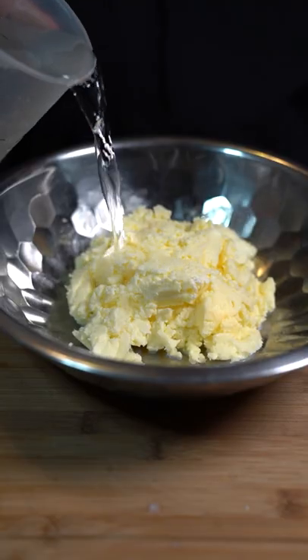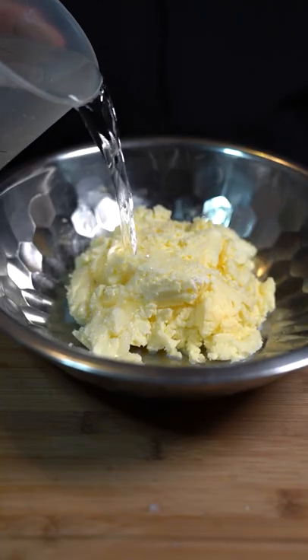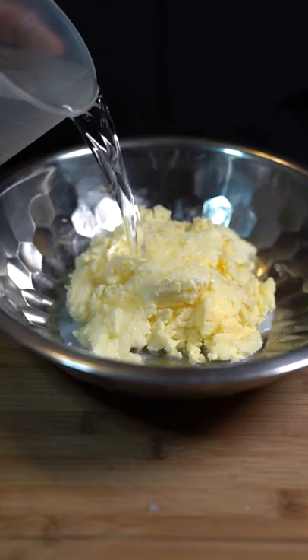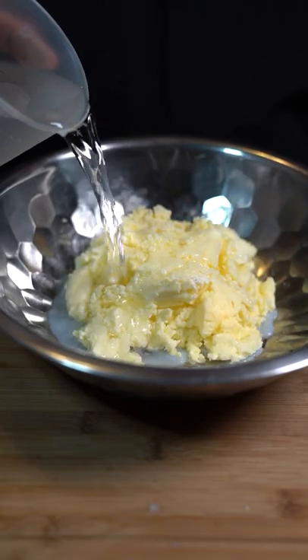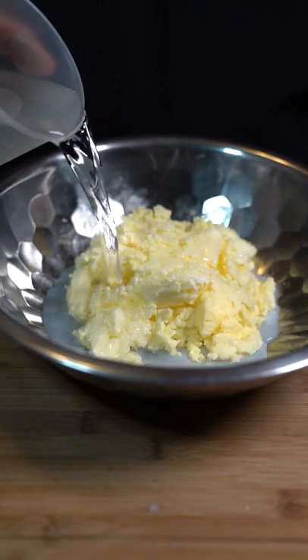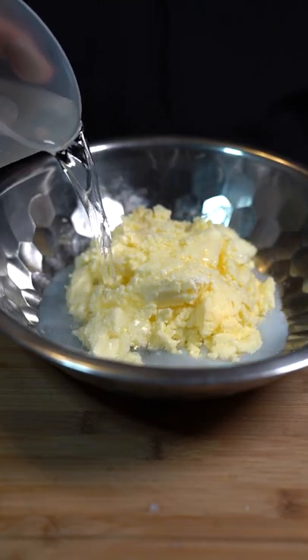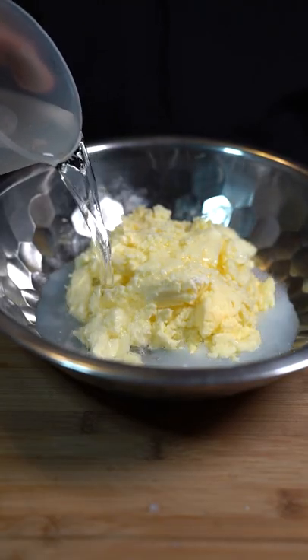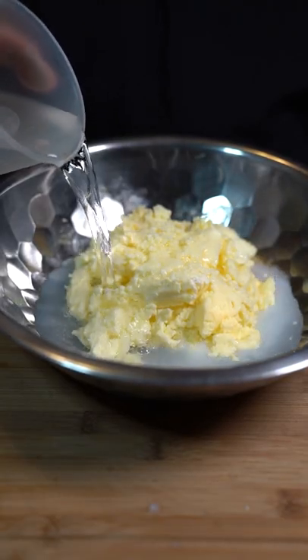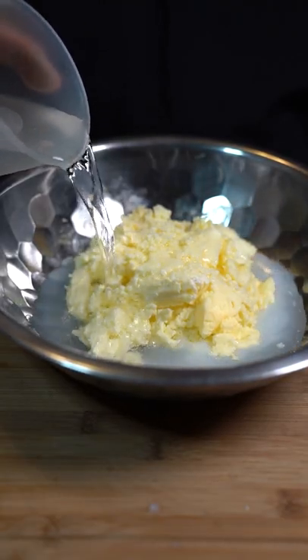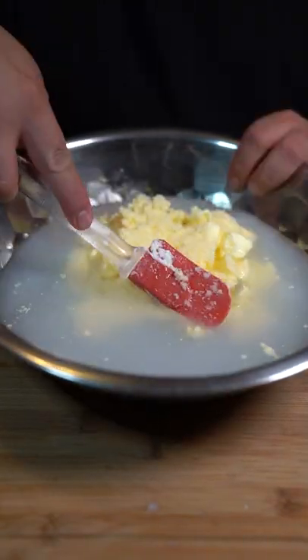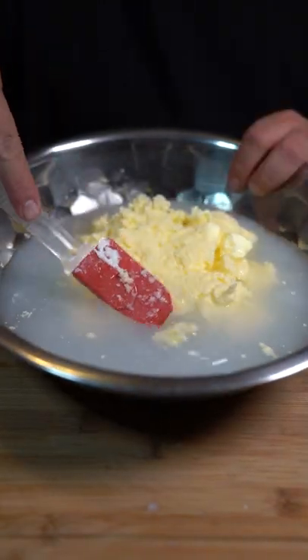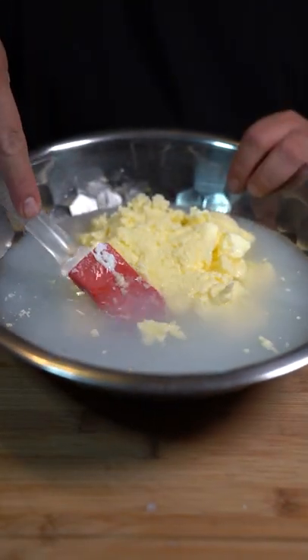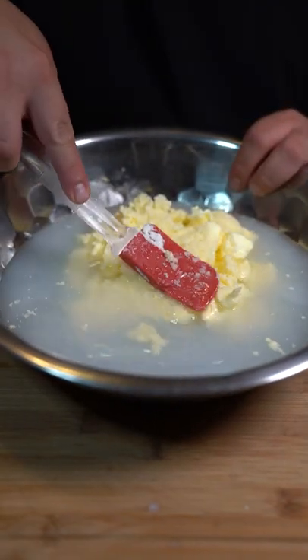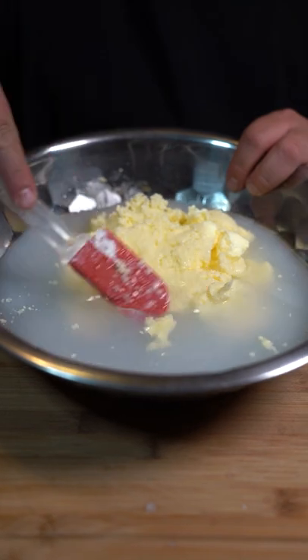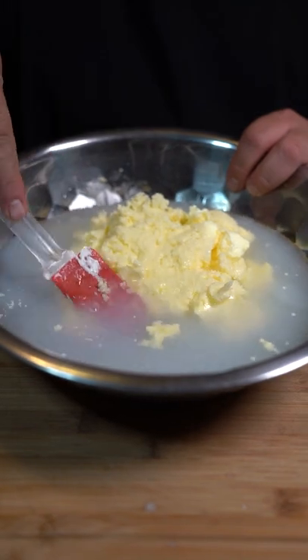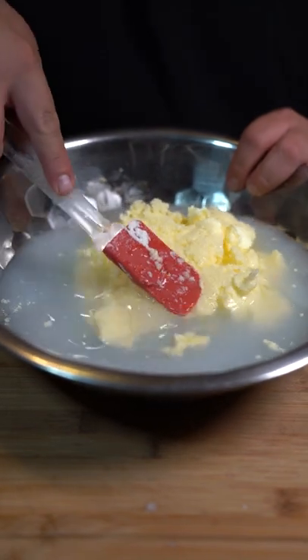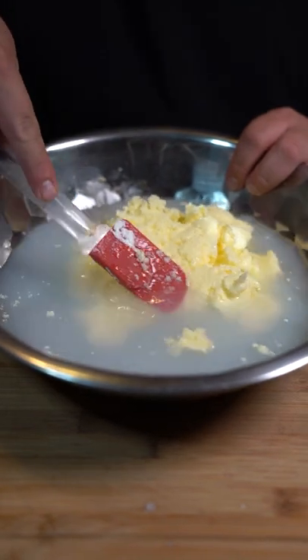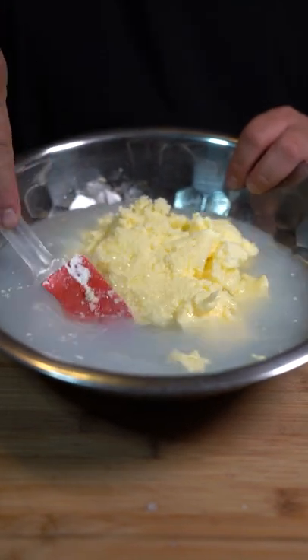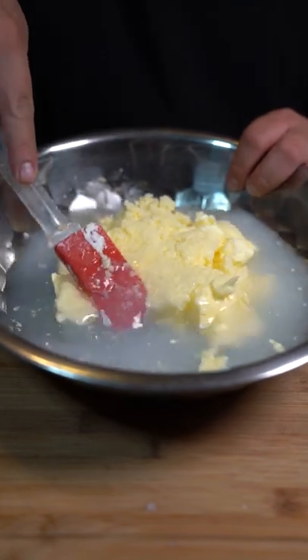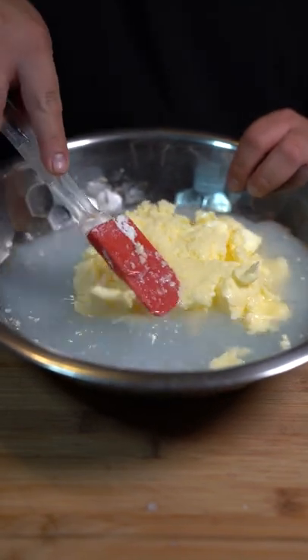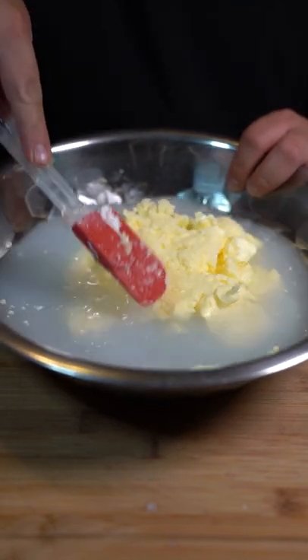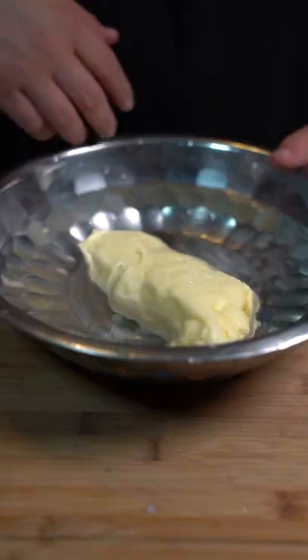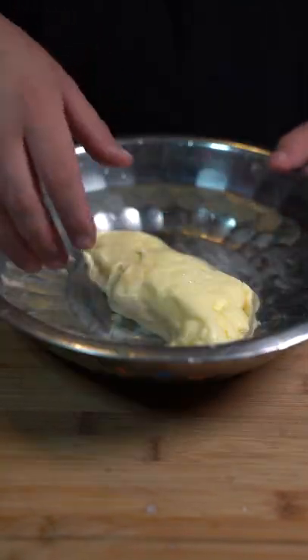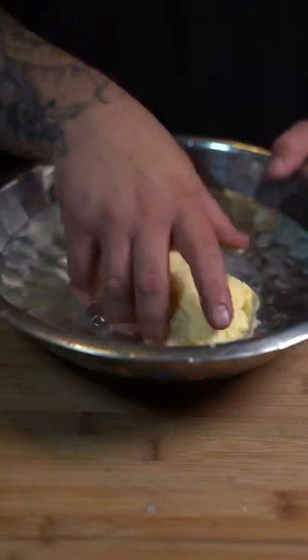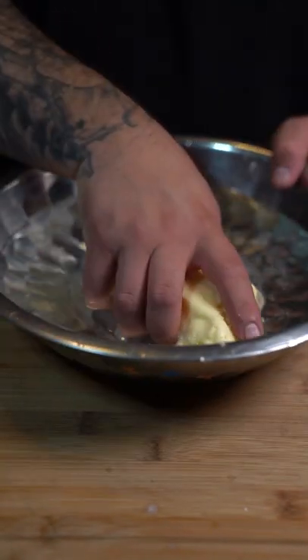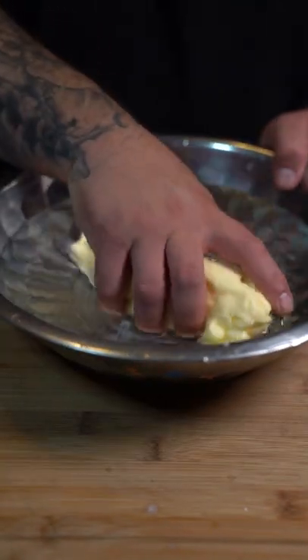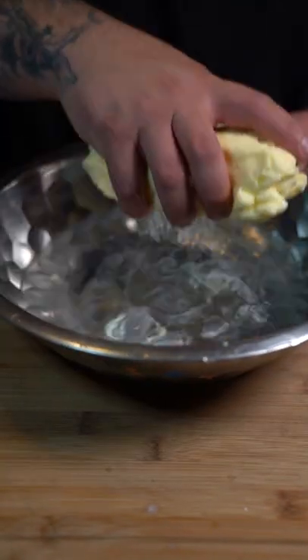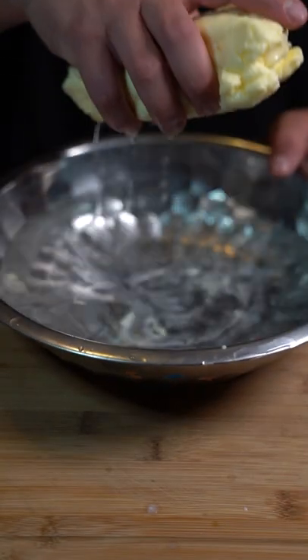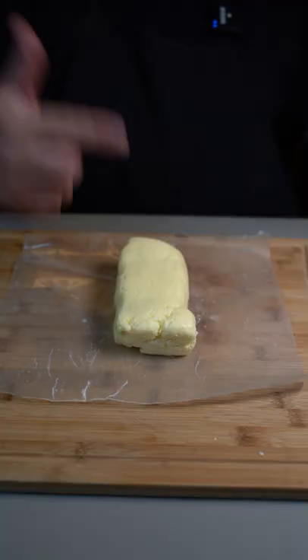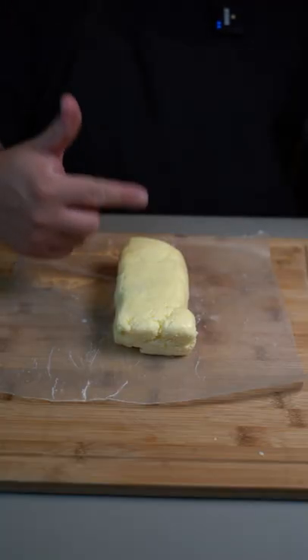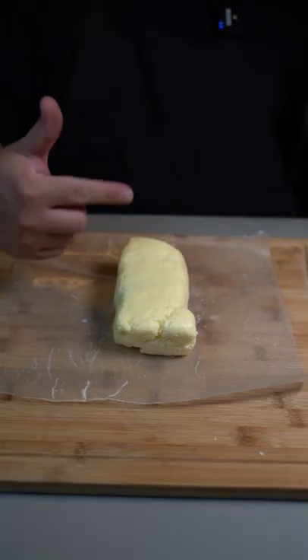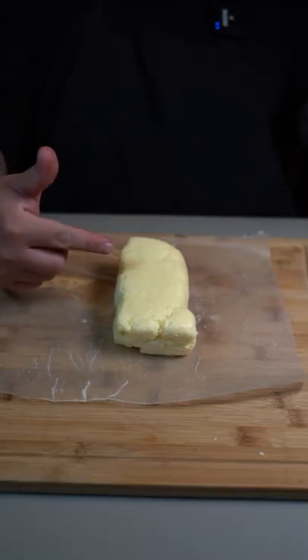Transfer your butter to a bowl and fill it up with water. Press on it and get rid of all the milkiness, then change the water until it runs clear. Once the water is clear, take your butter out — and that's how you make butter.